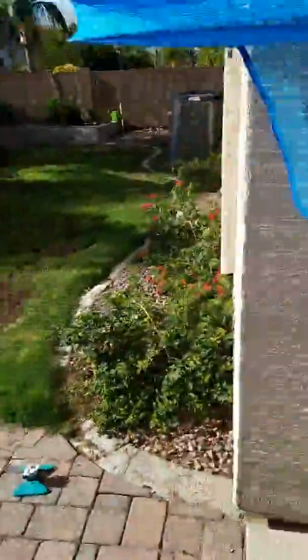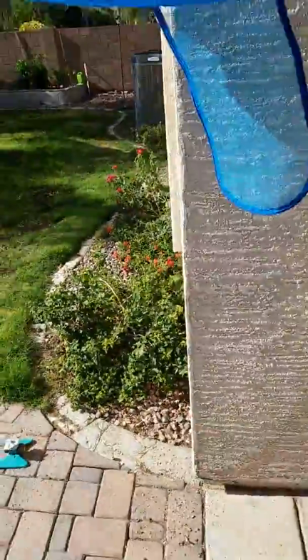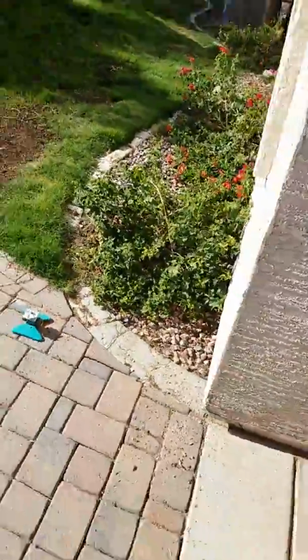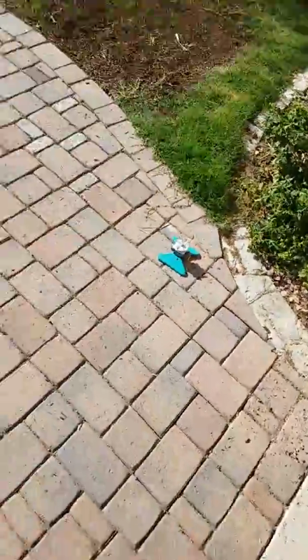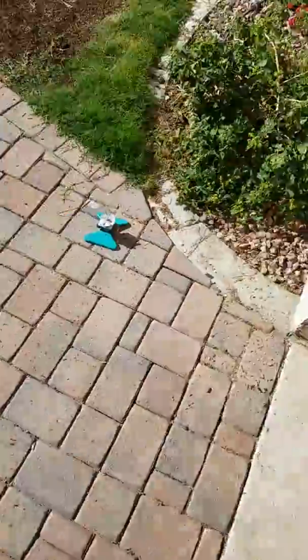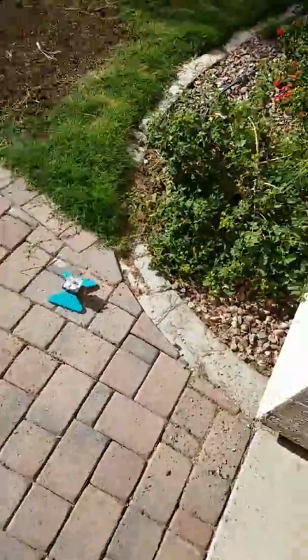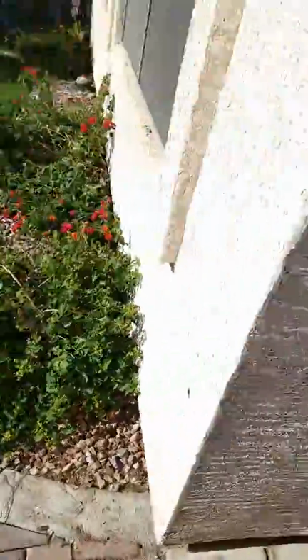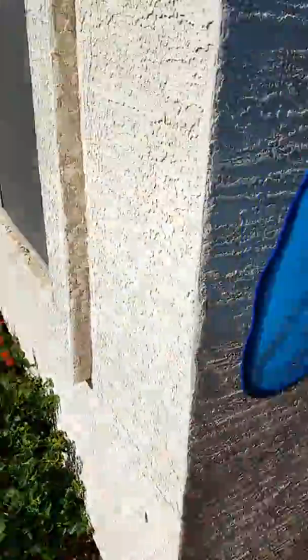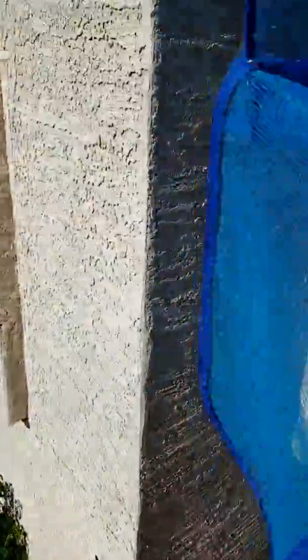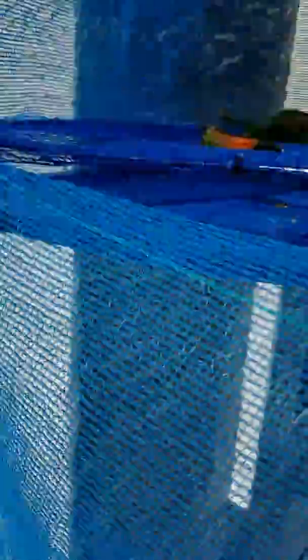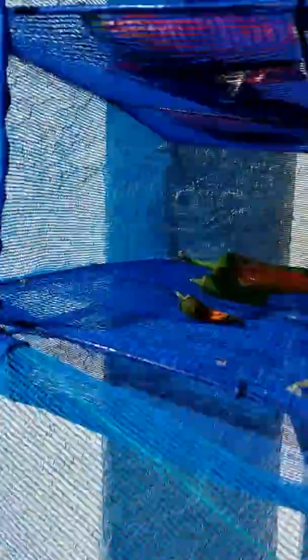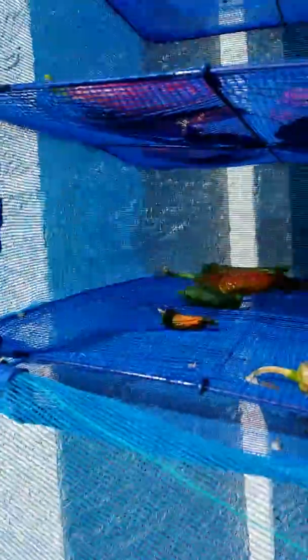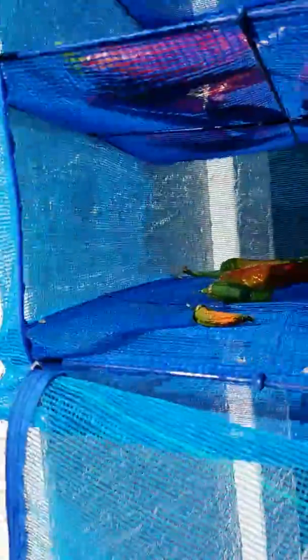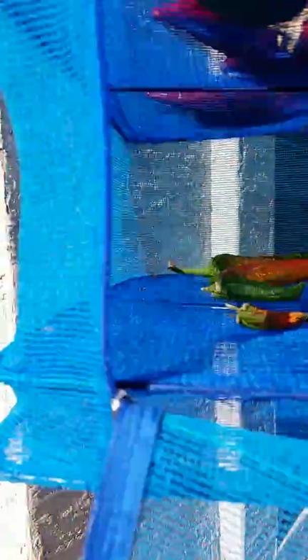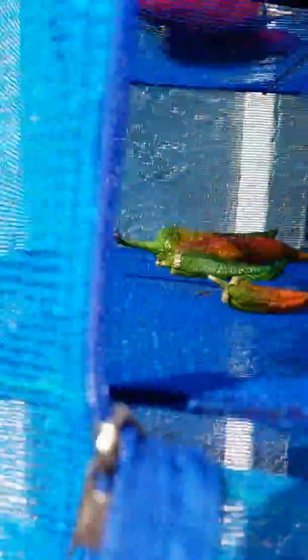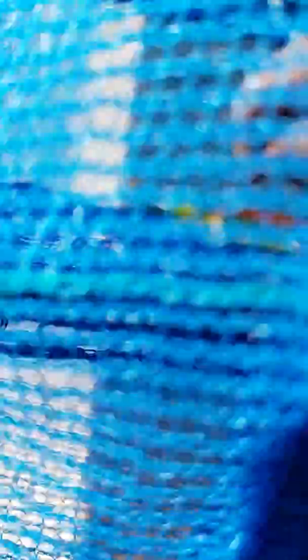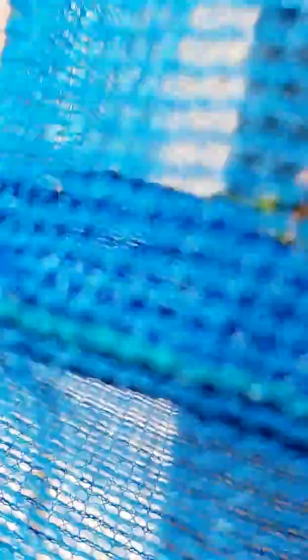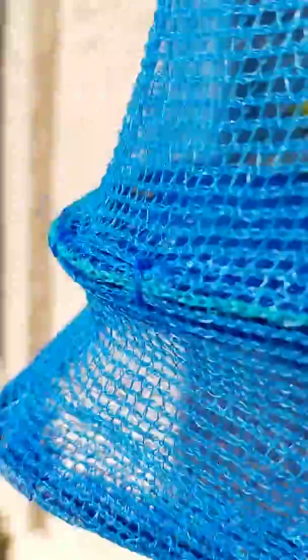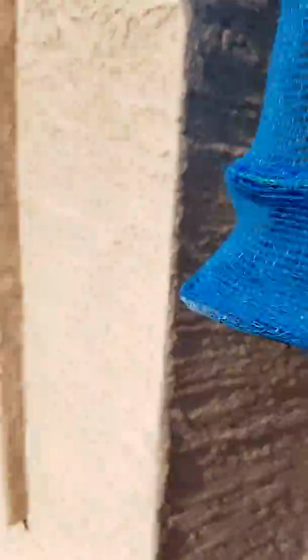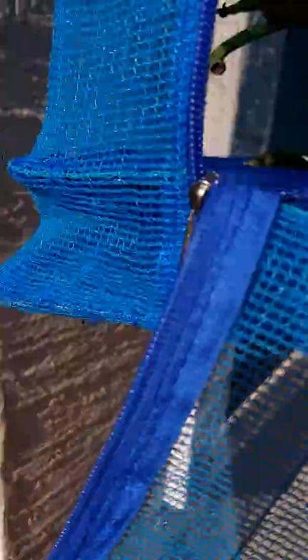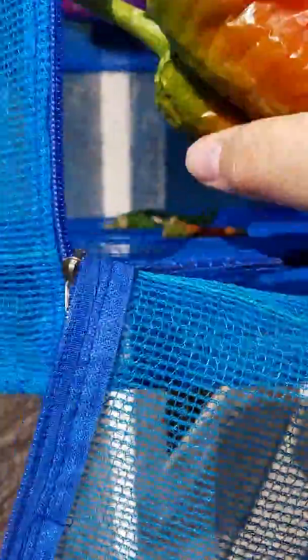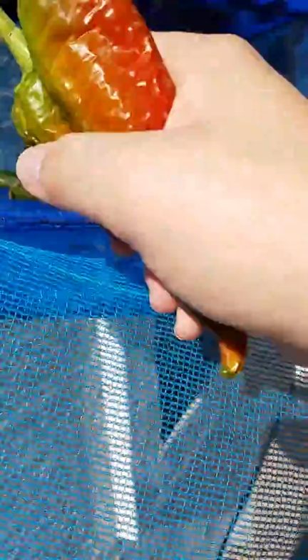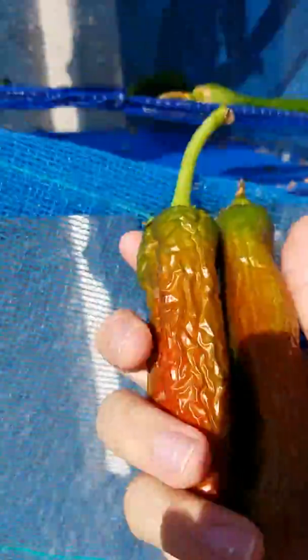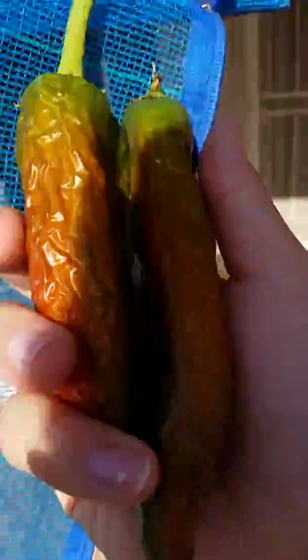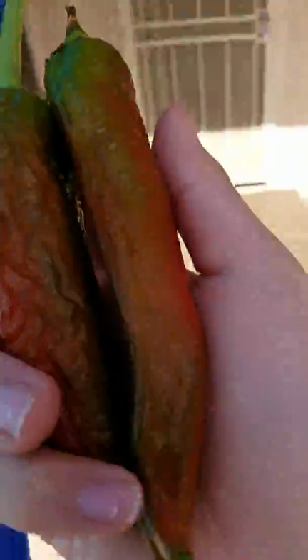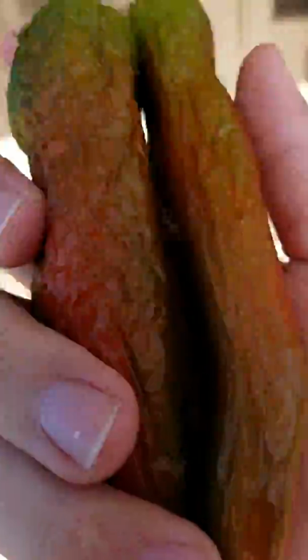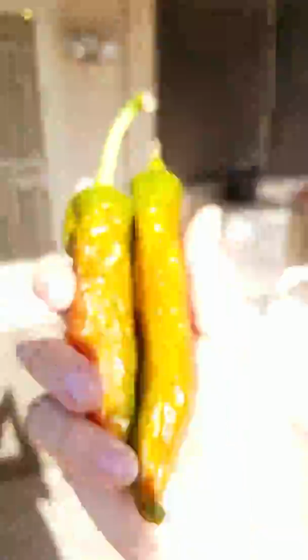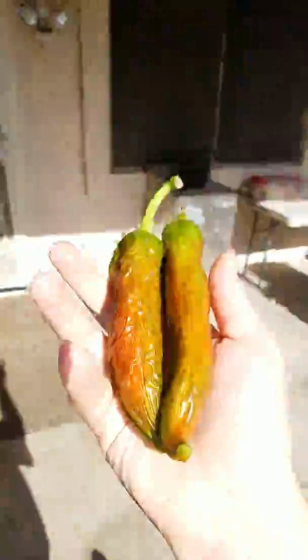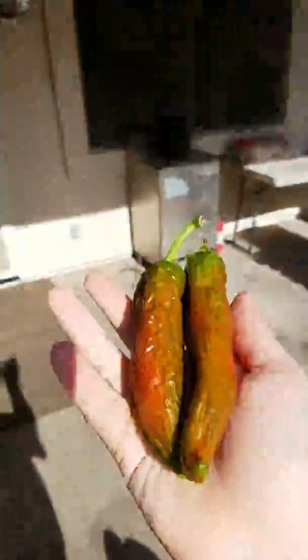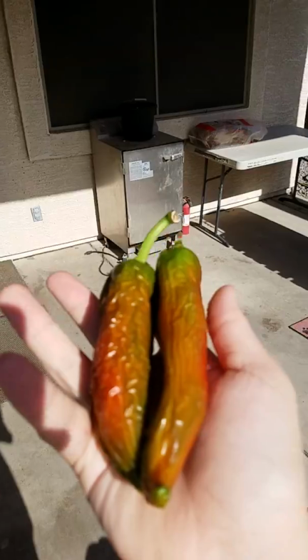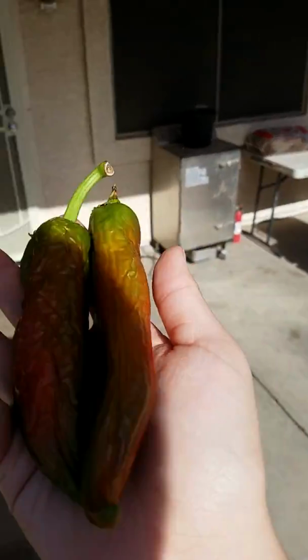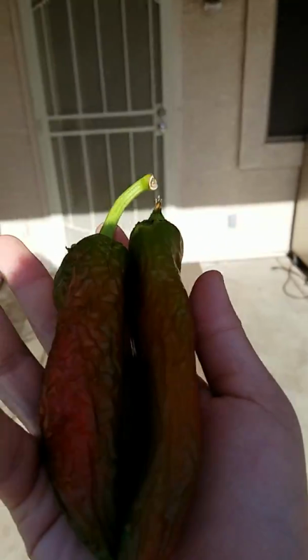So, this is gonna be another garden update. As you can see, we've created quite large chilies that we're drying right now to make chili flakes because of their spice.